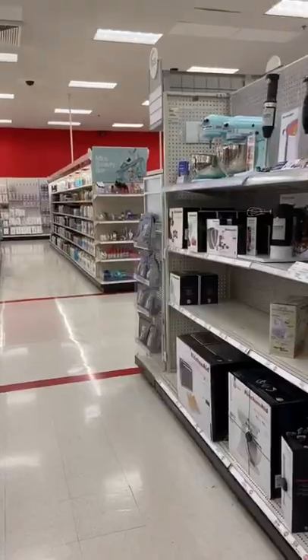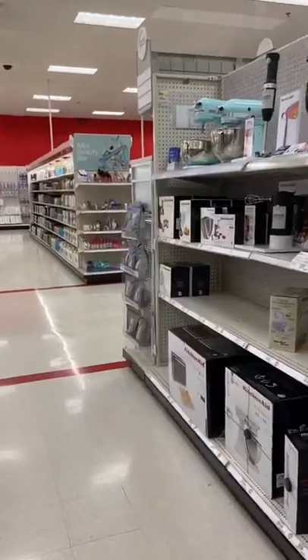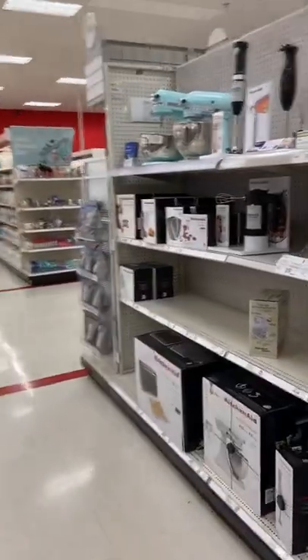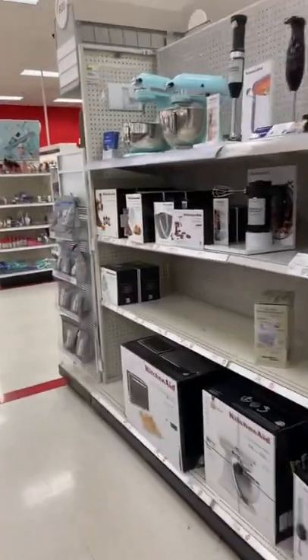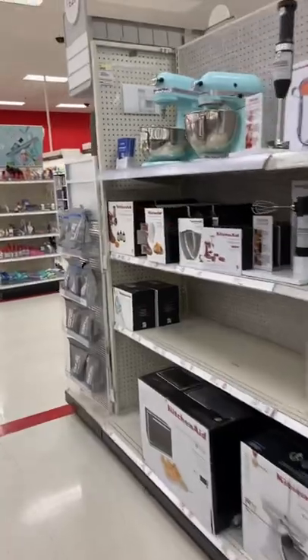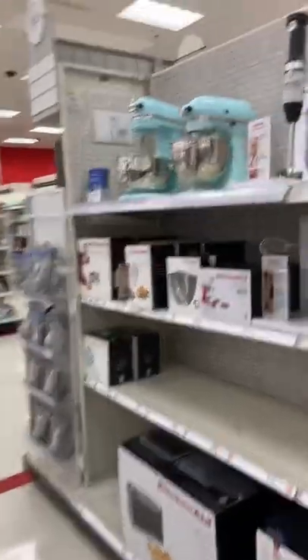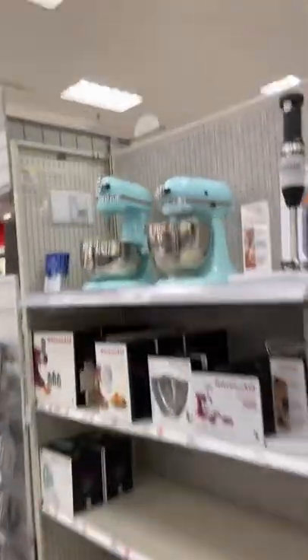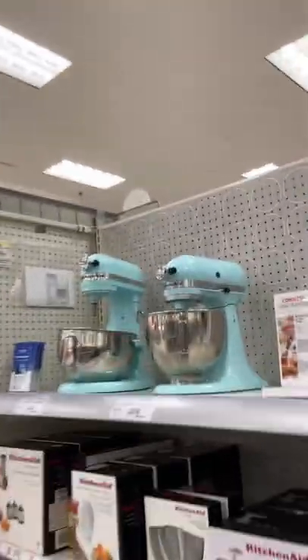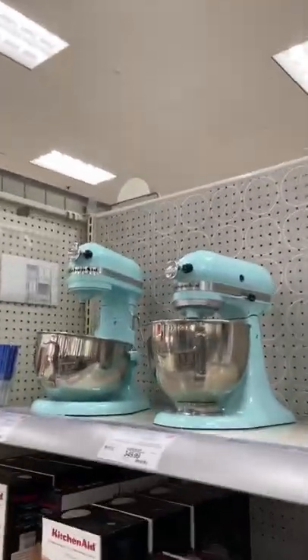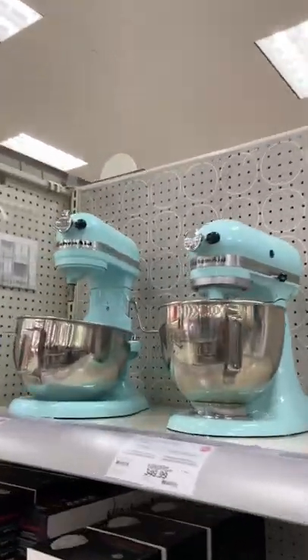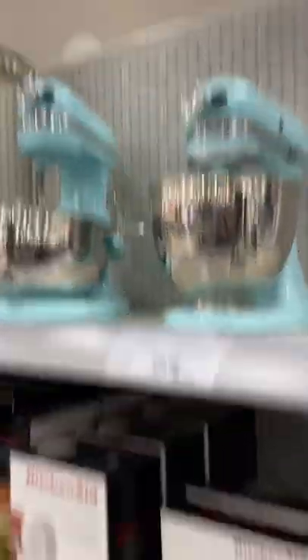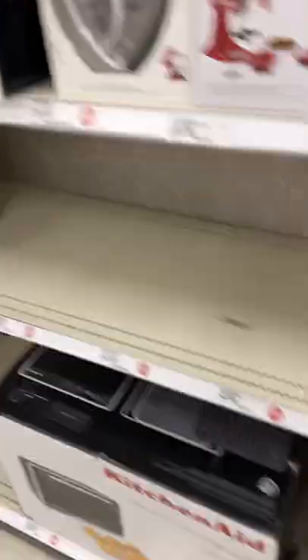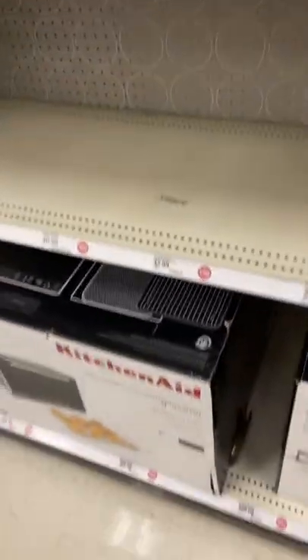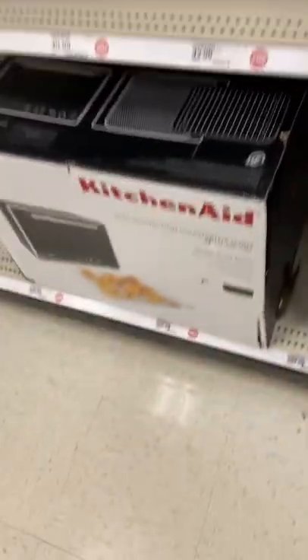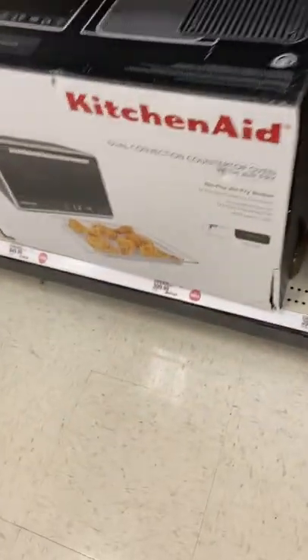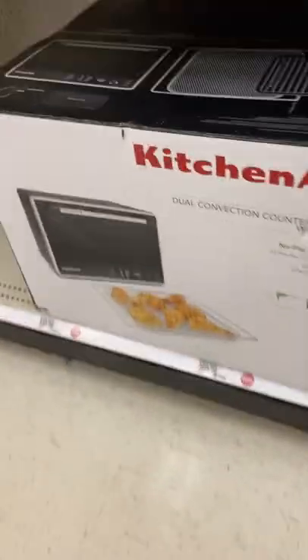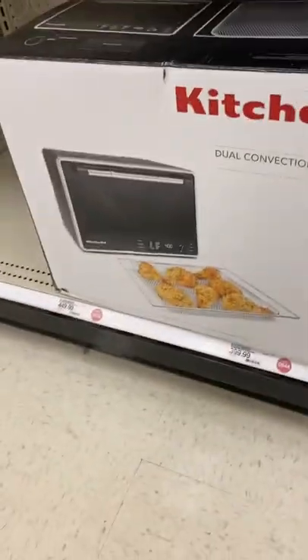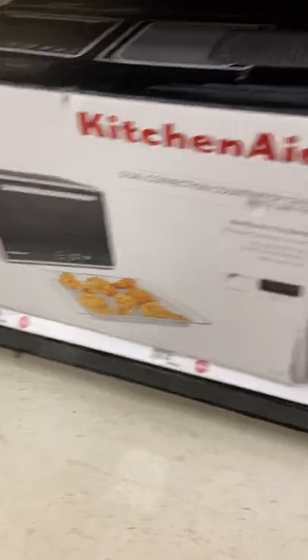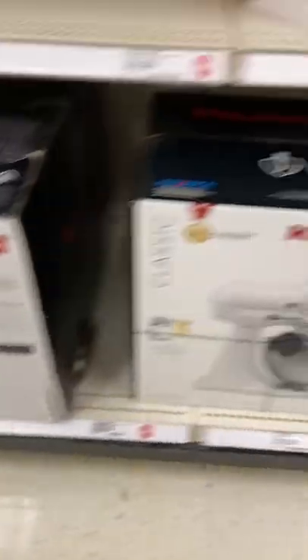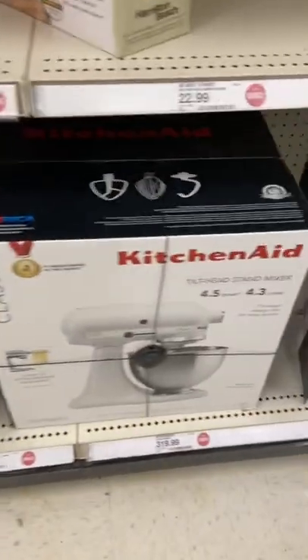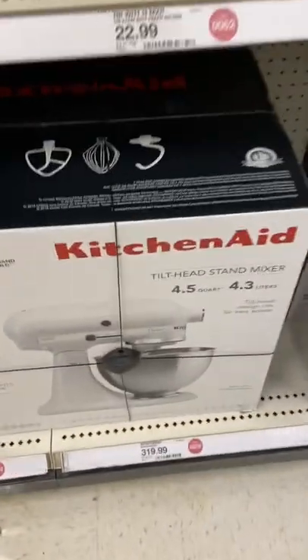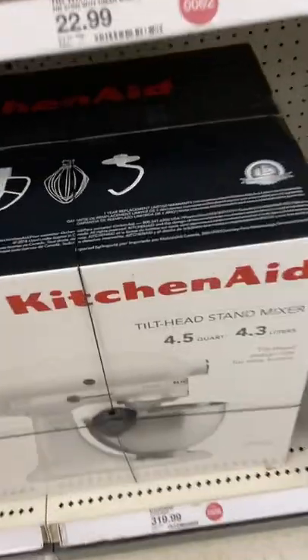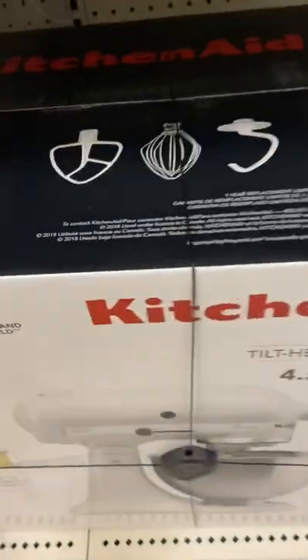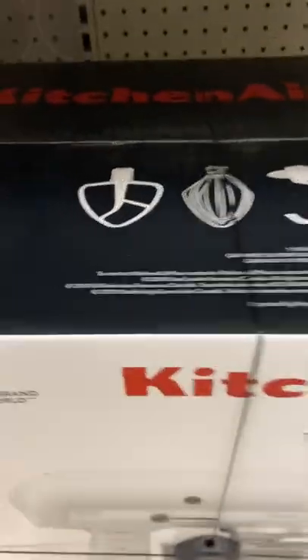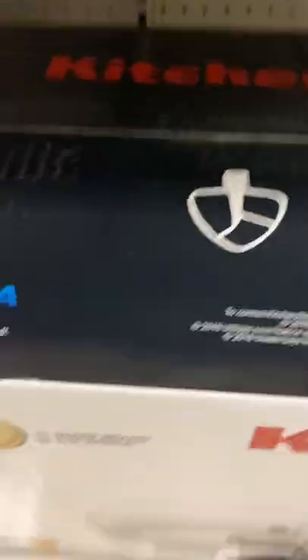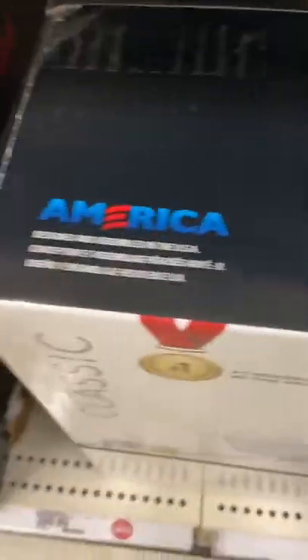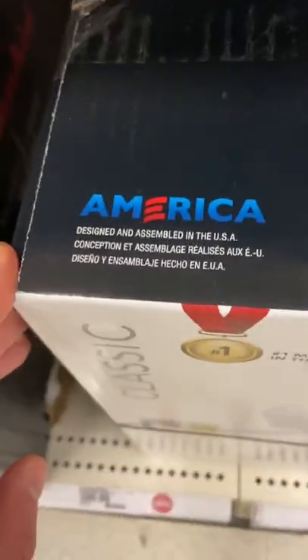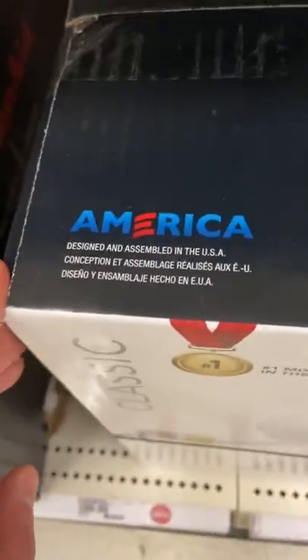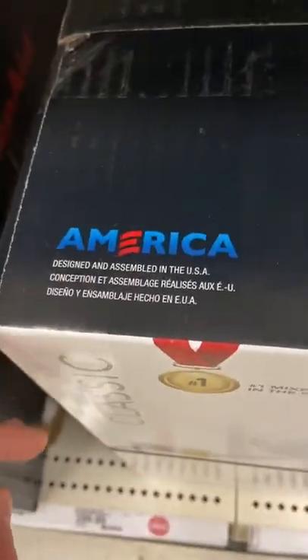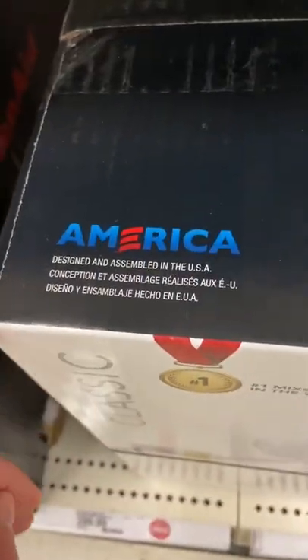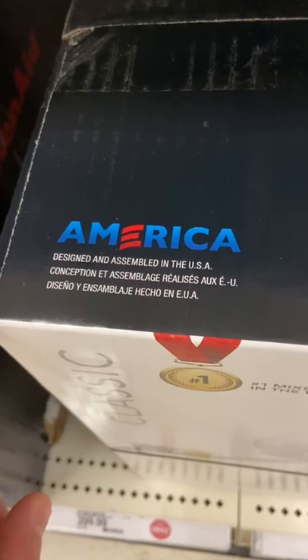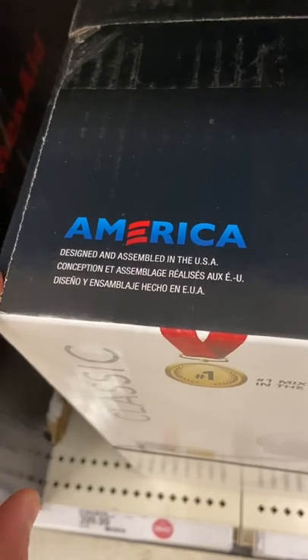We have the classic KitchenAid stand mixer up here. All their boxes are down here — you can see the single oven. We're going to focus on the mixers today. As you can see, they're designed and assembled in the USA.